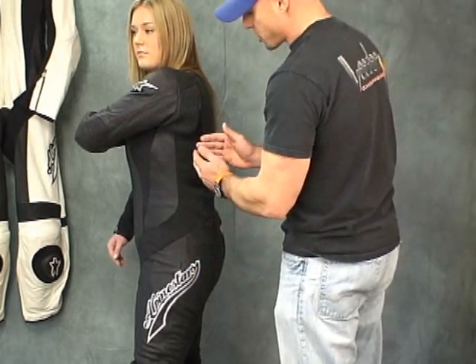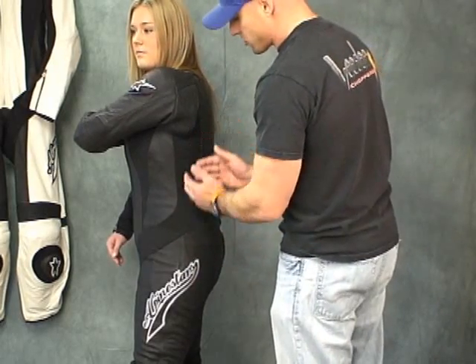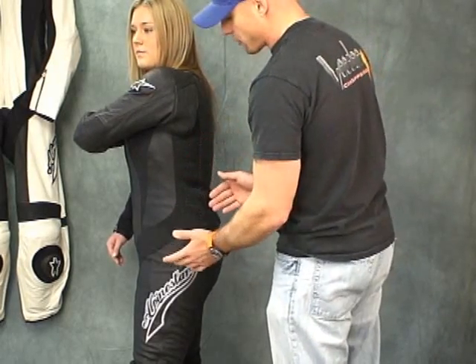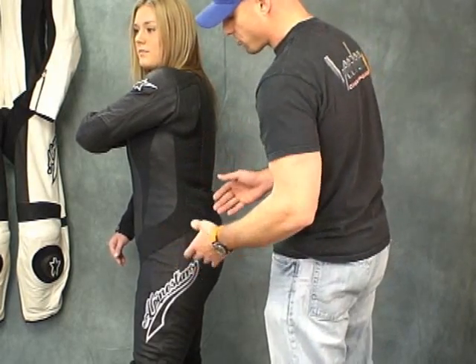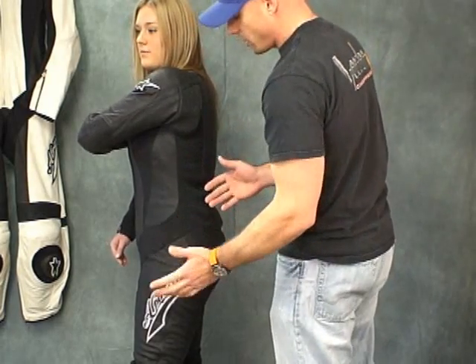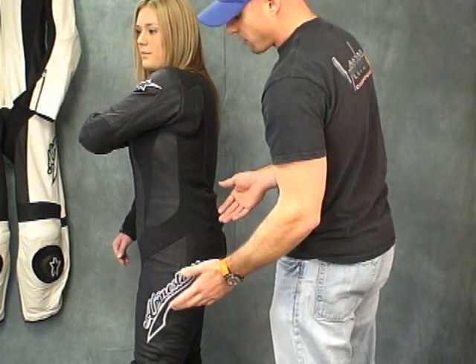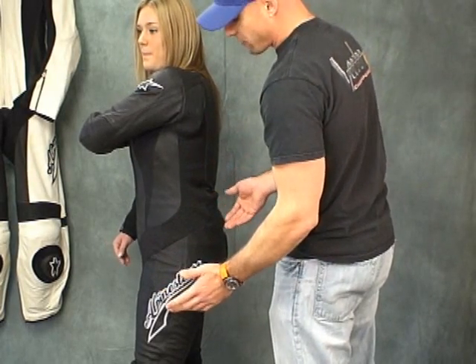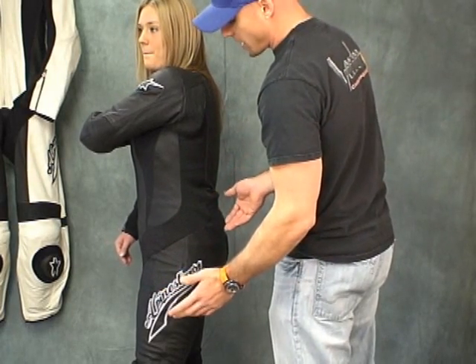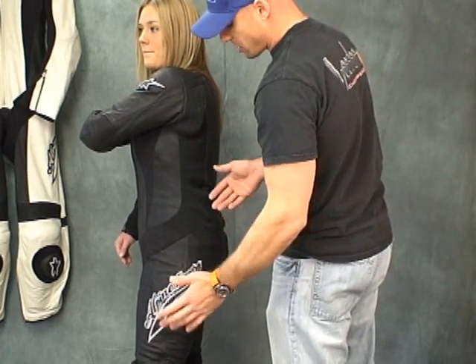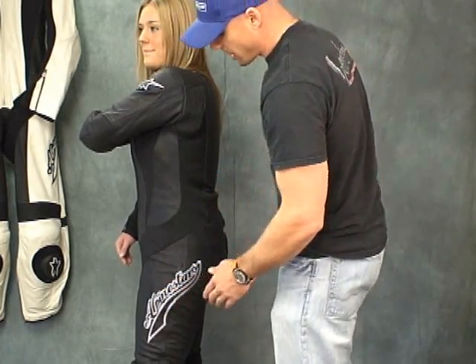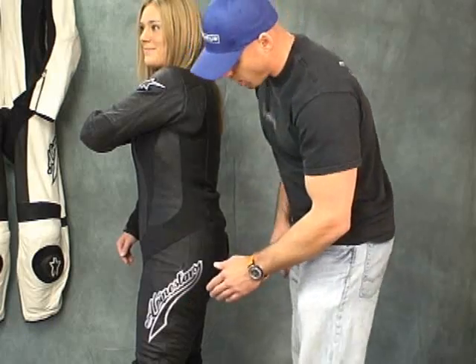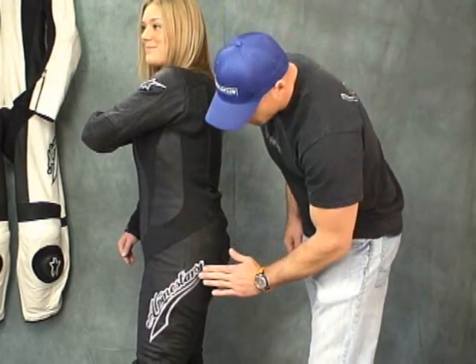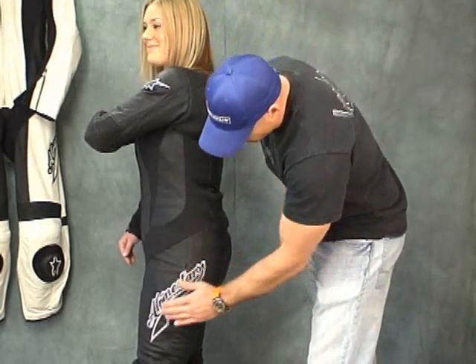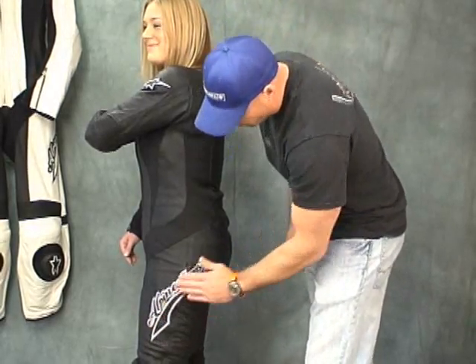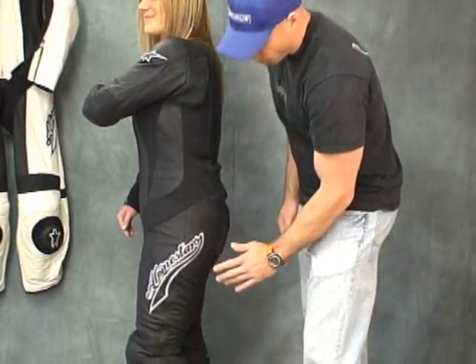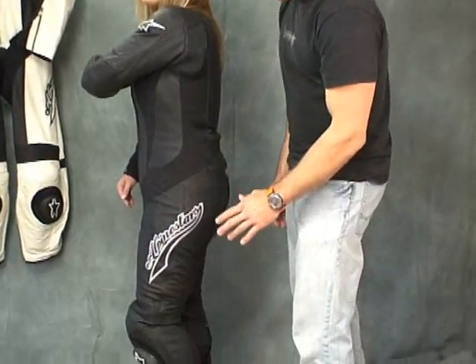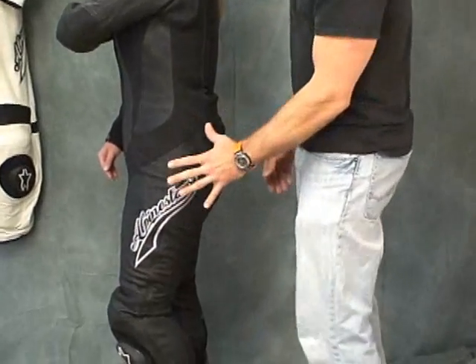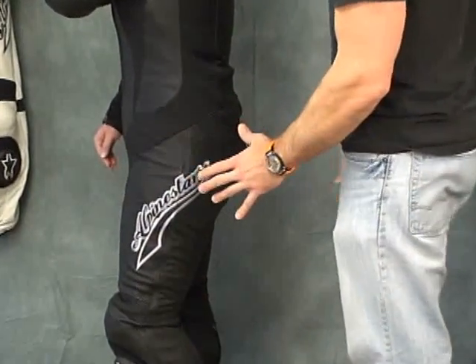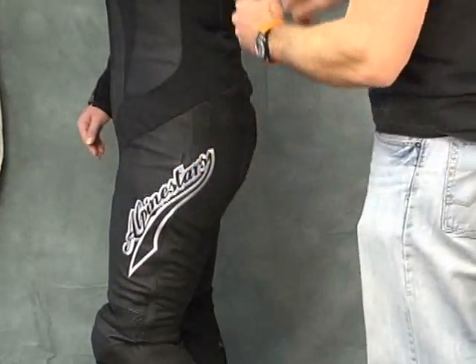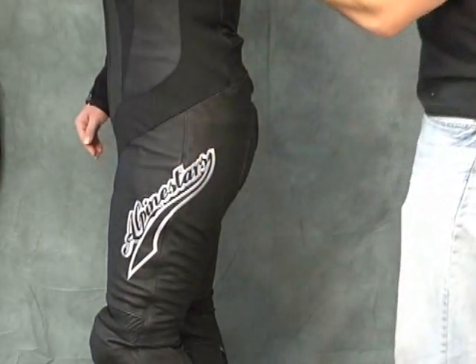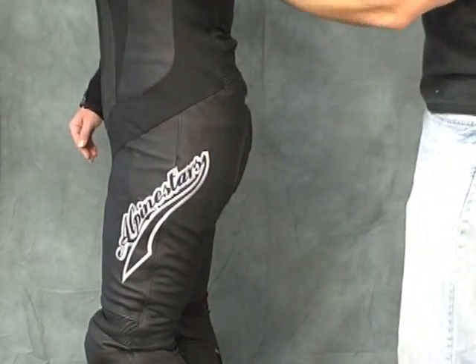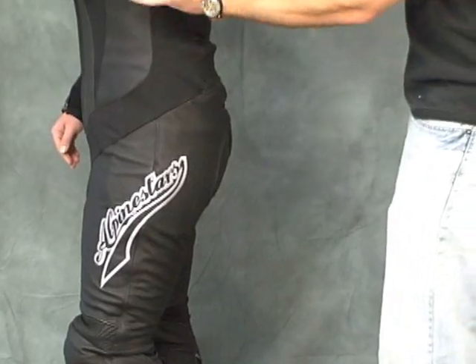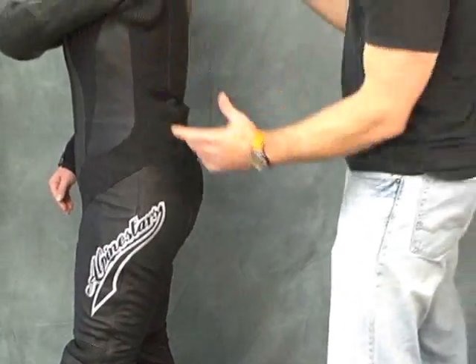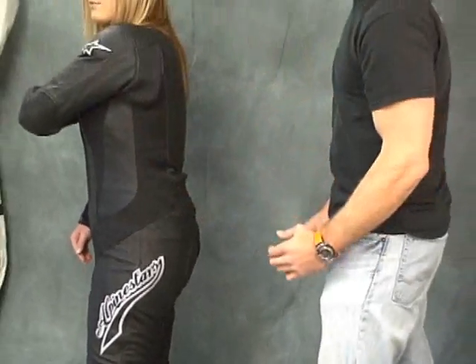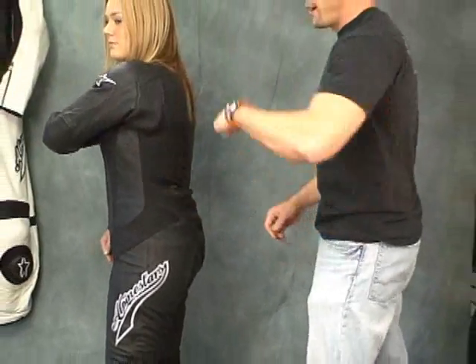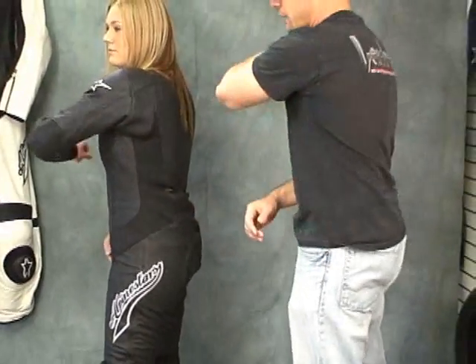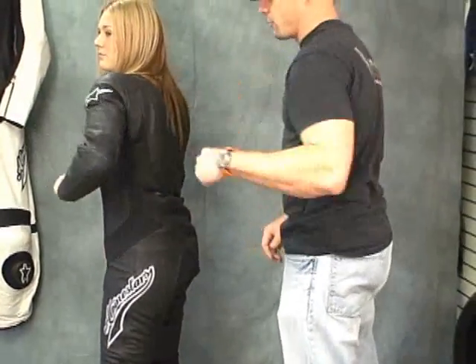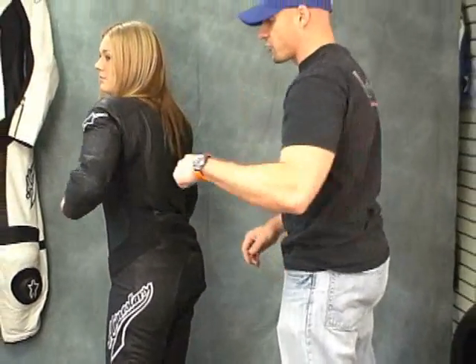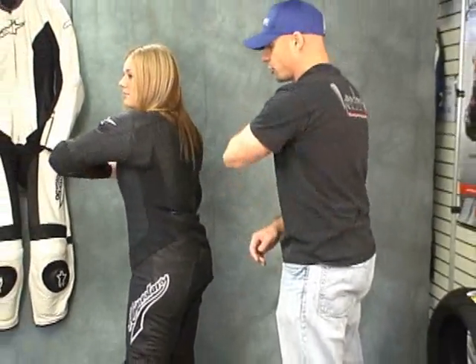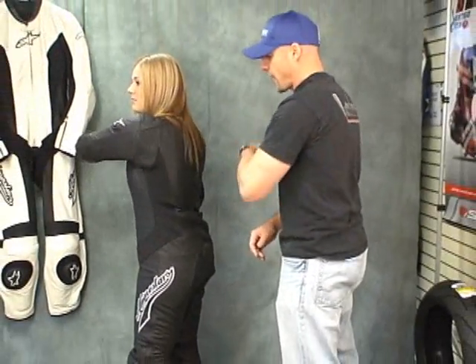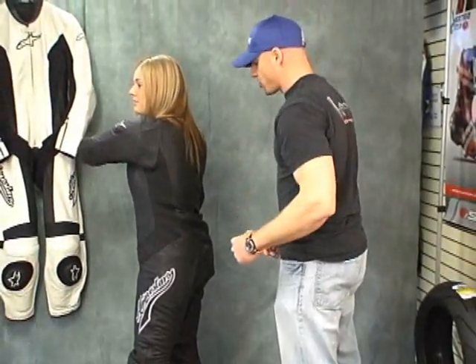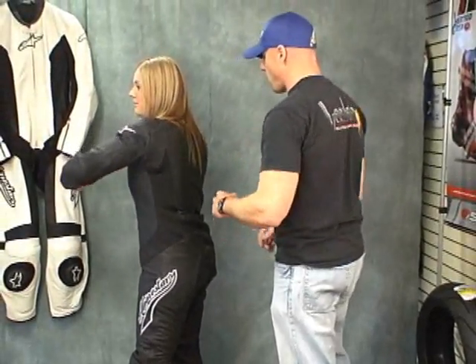Once again, this is to allow the suit to move and fit many different body types. You can see we've got an Alpinestars logo embroidered on here, and a full motion accordion panel on the back of the arm that allows her to move in that direction really well.